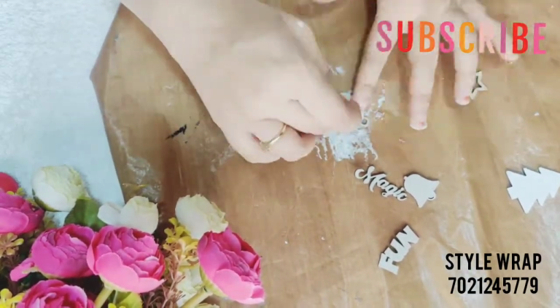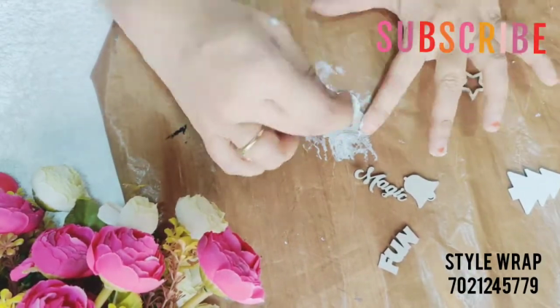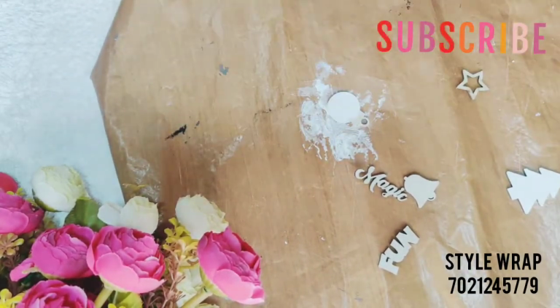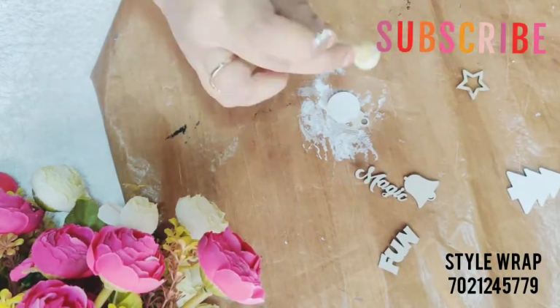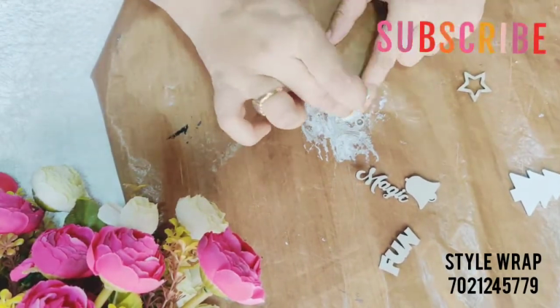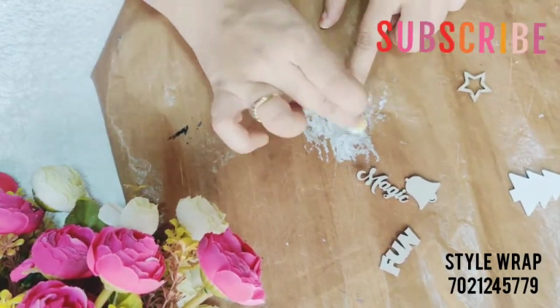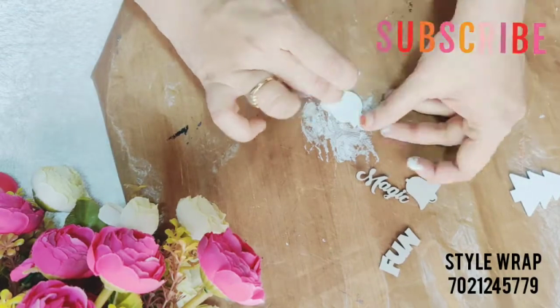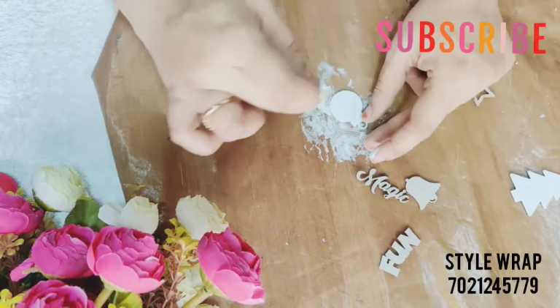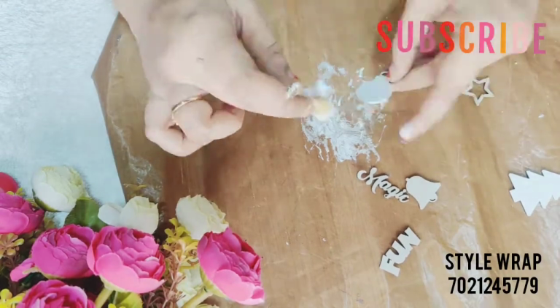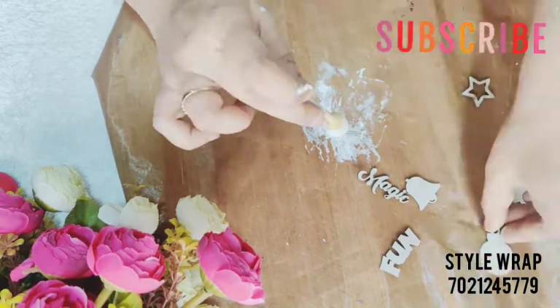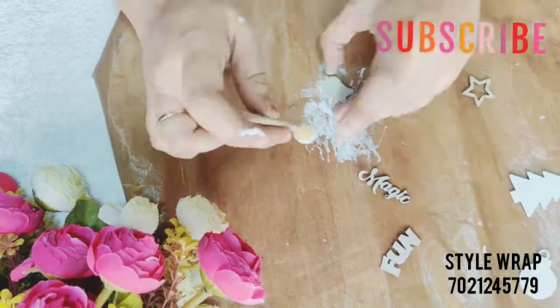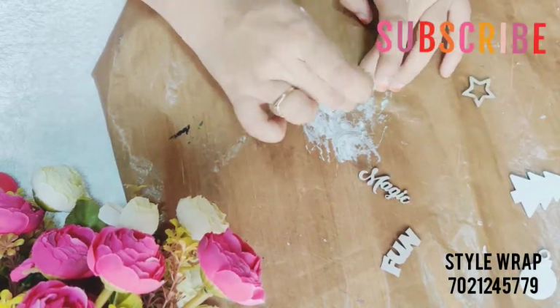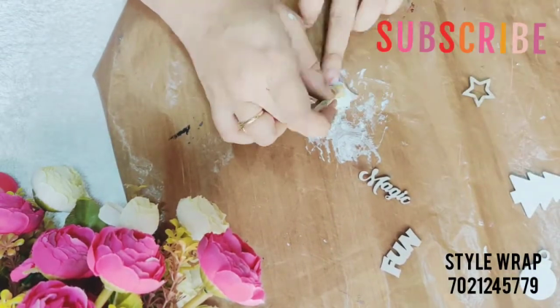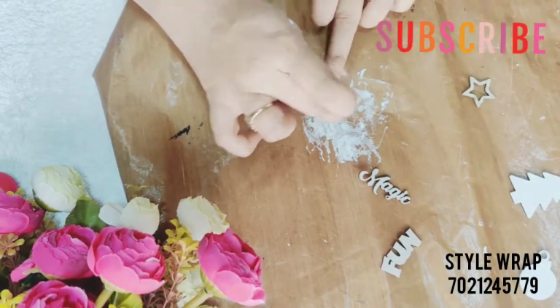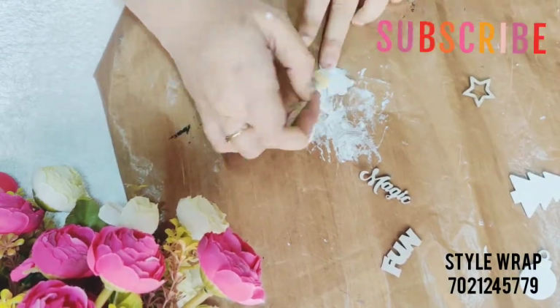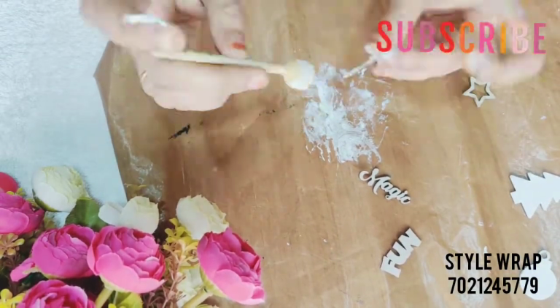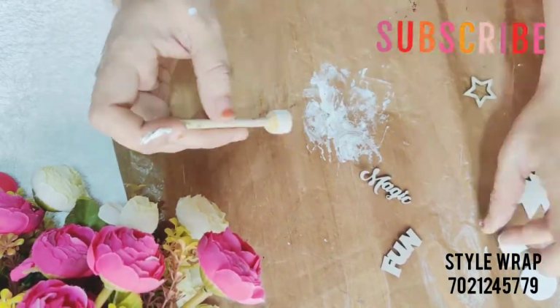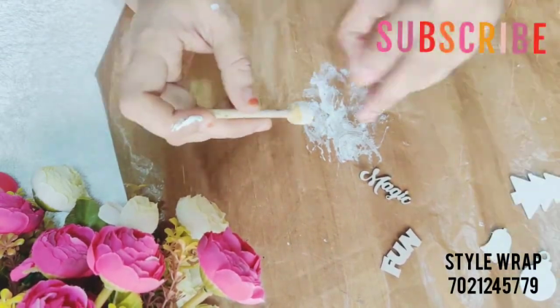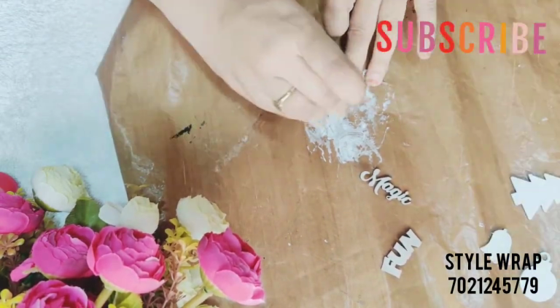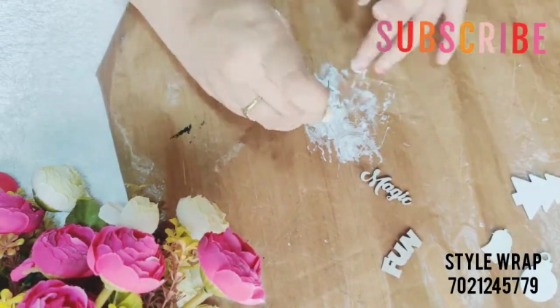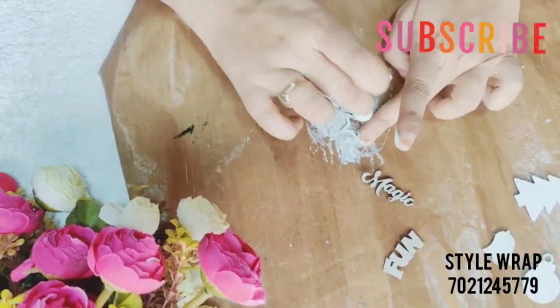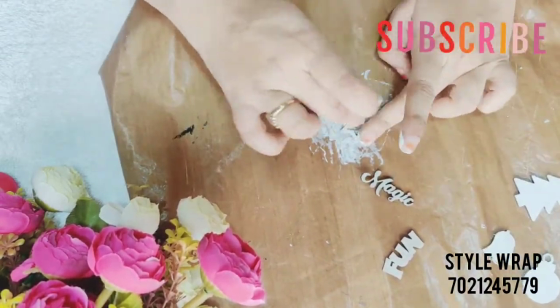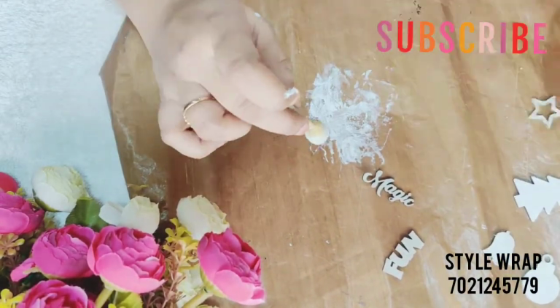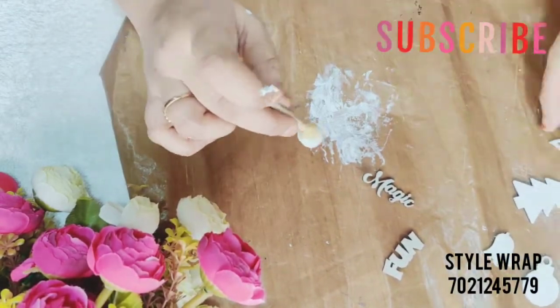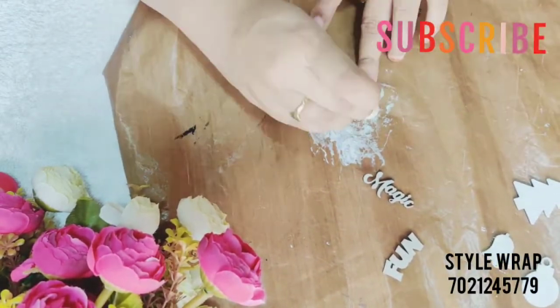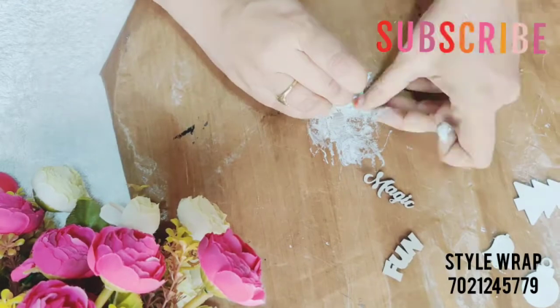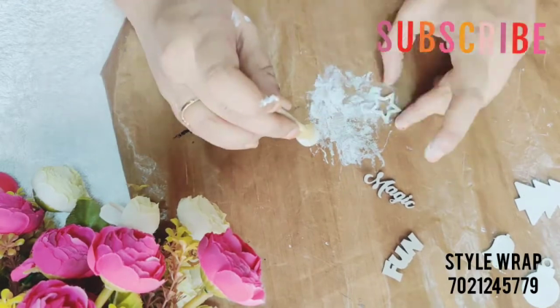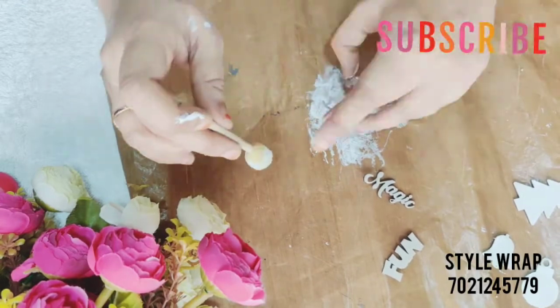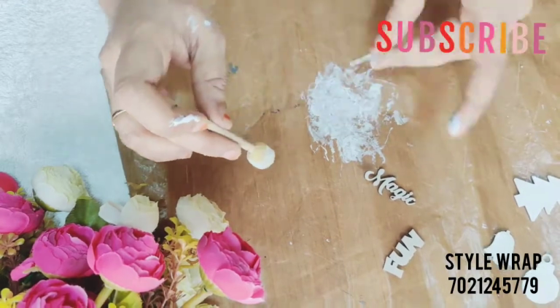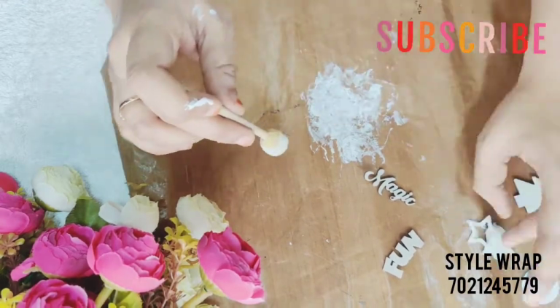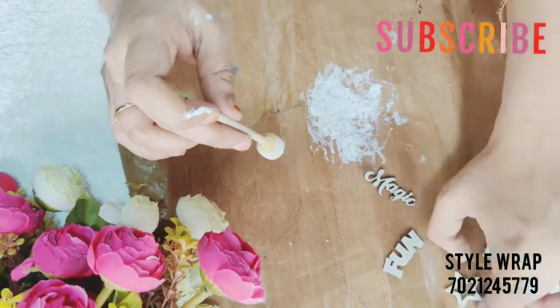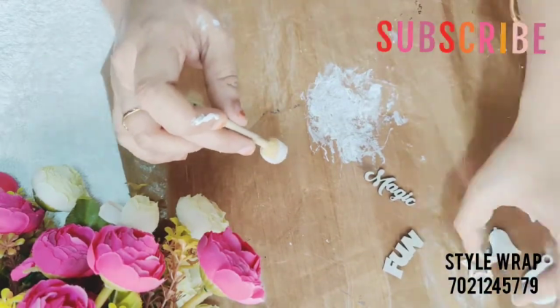If you want to create the same project, the list of all the required materials I have used here are mentioned in the description box.